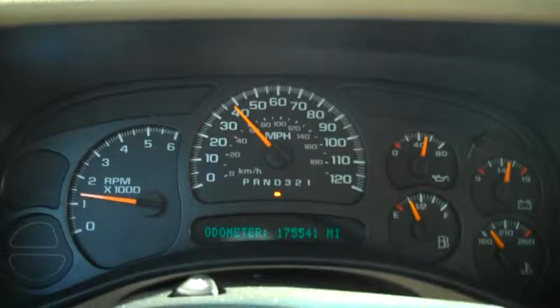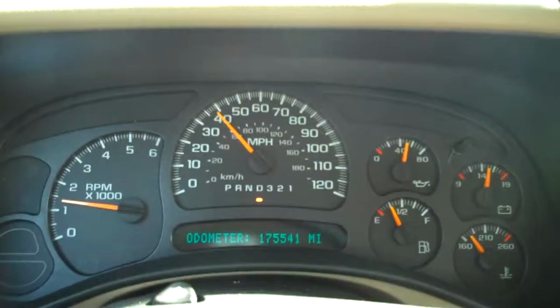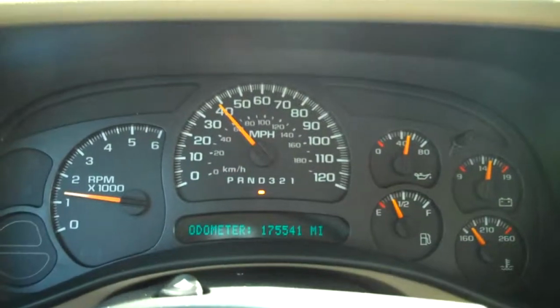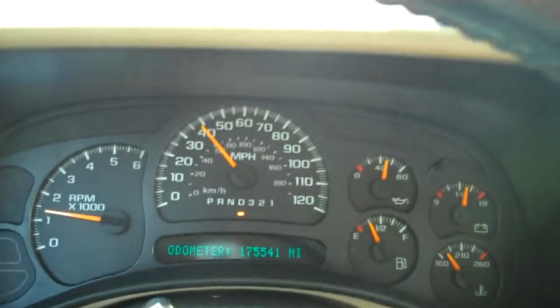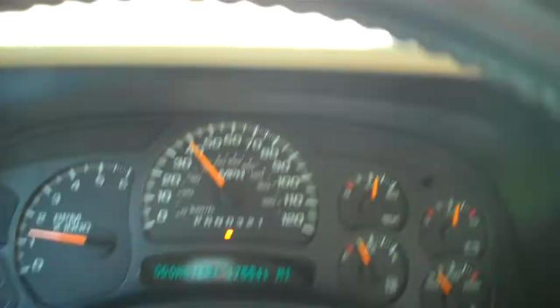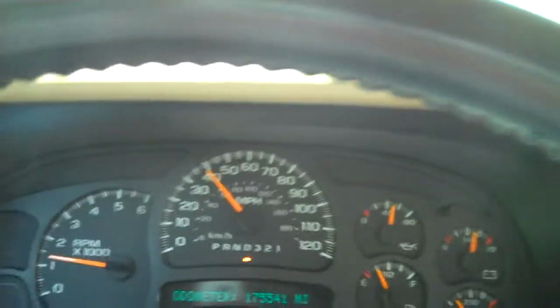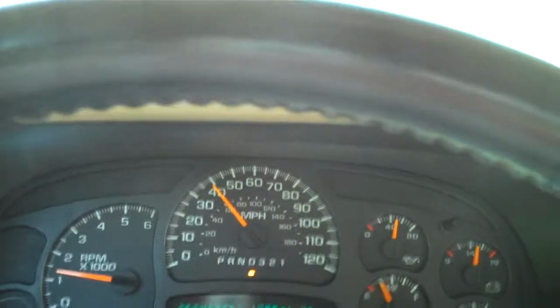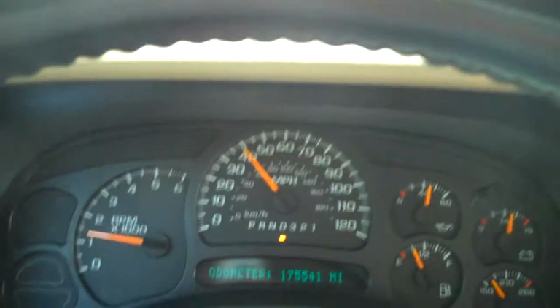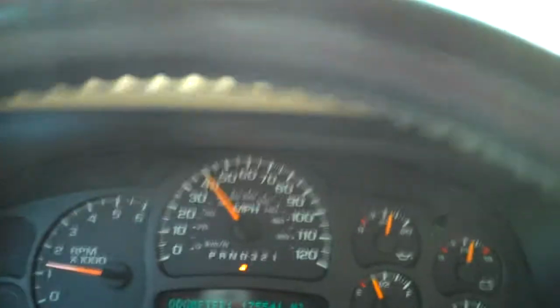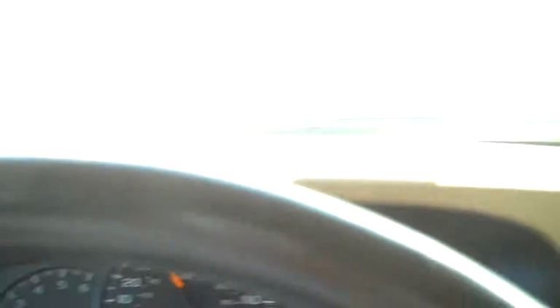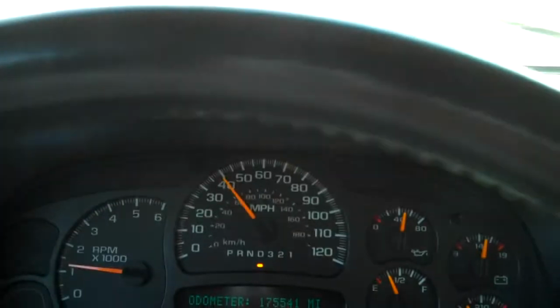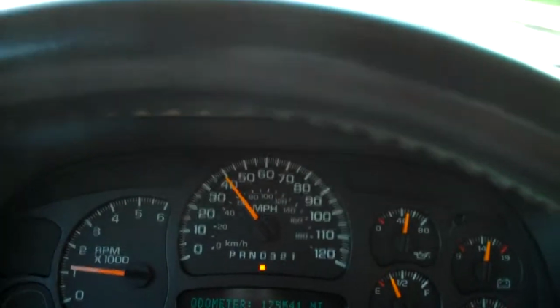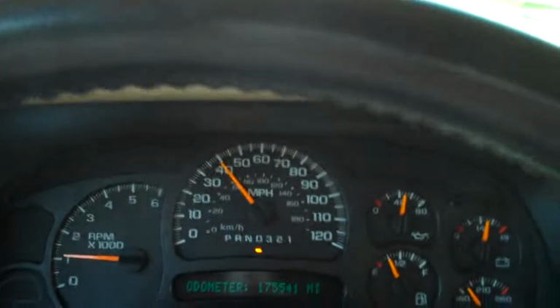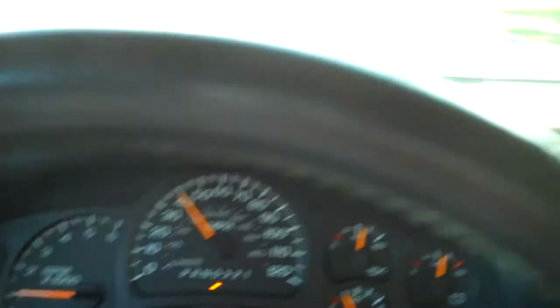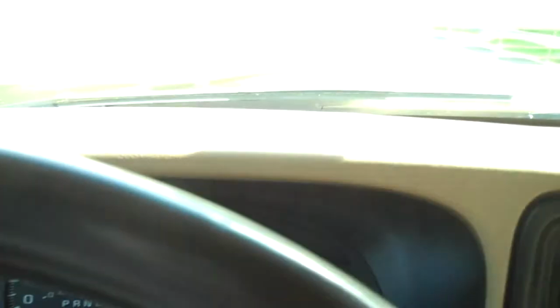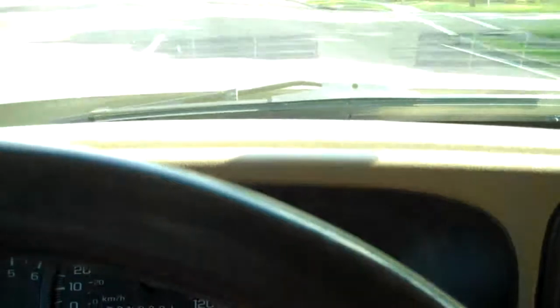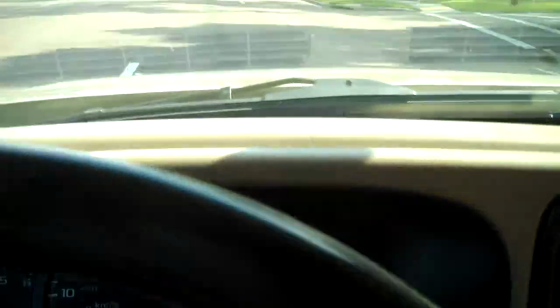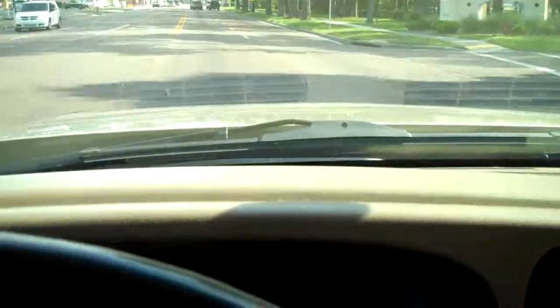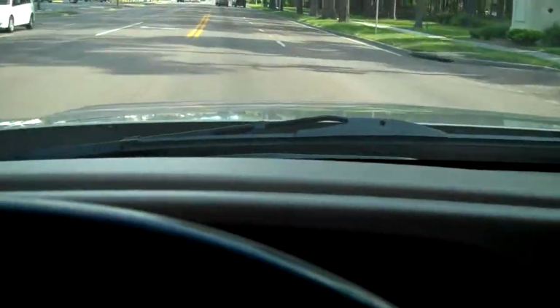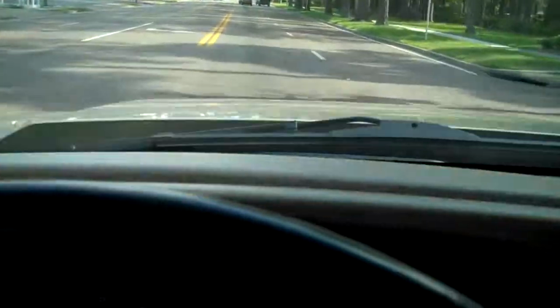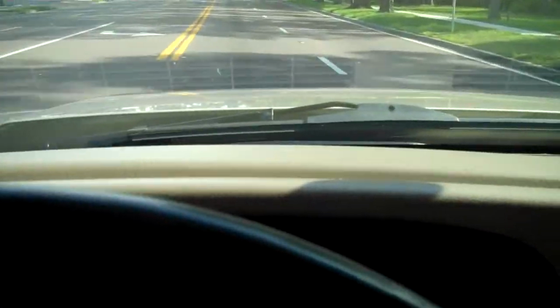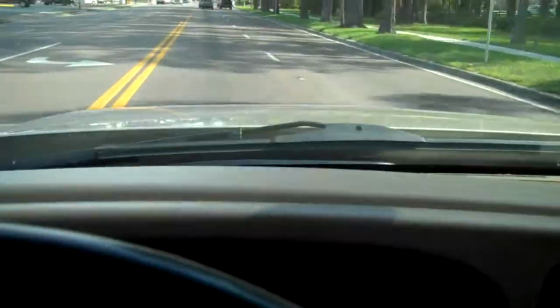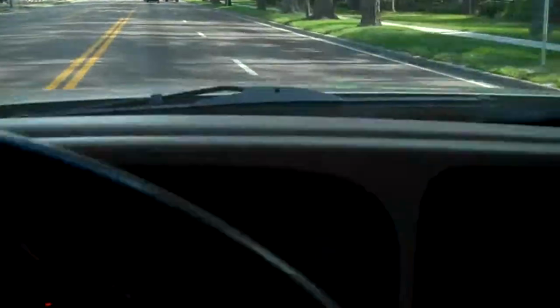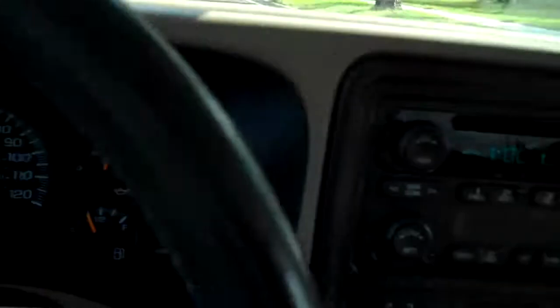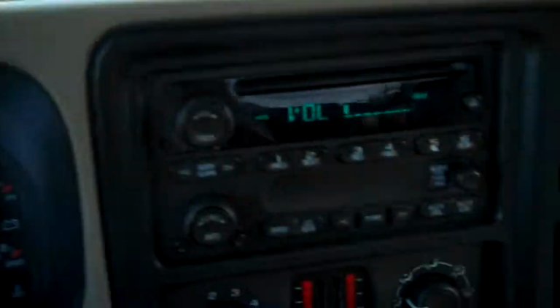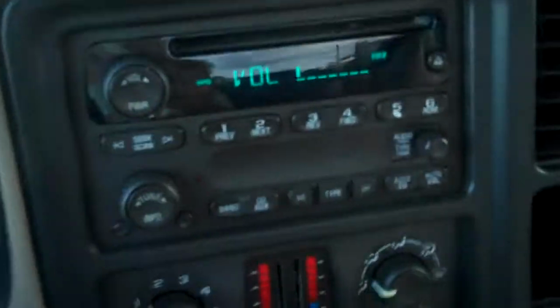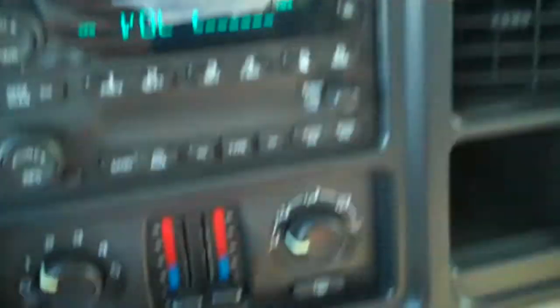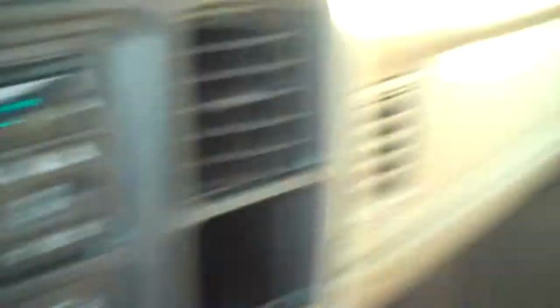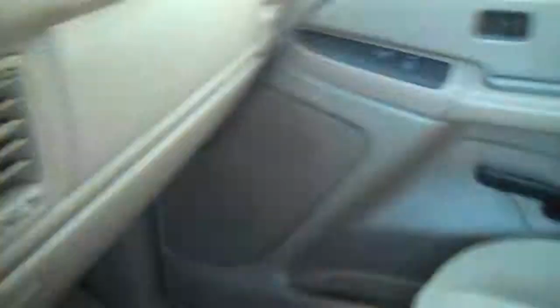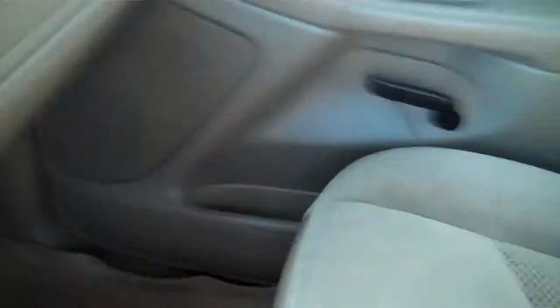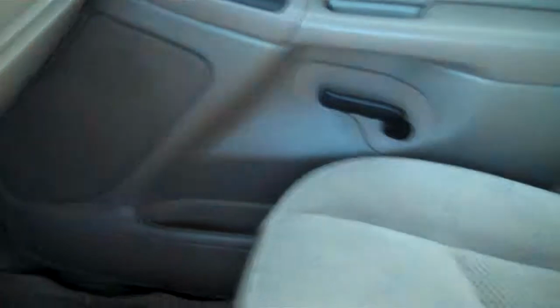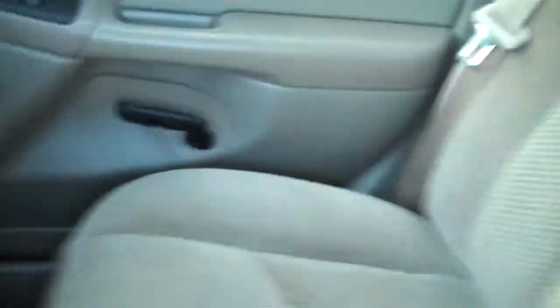Test driving the 2006 Chevrolet Z71. This is a crew cab with CD player. It is the LS package.